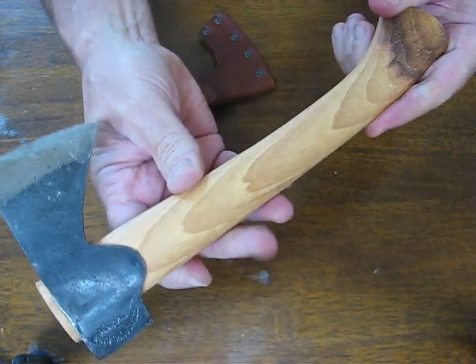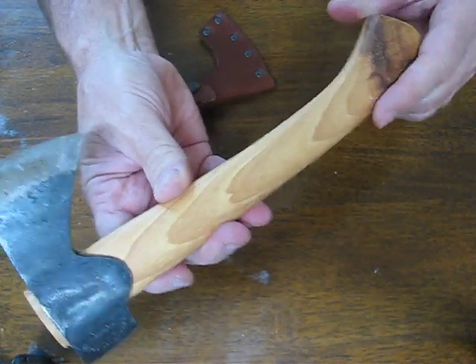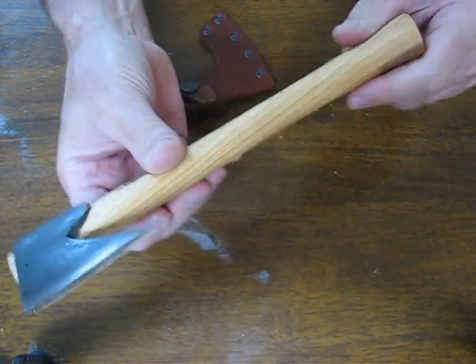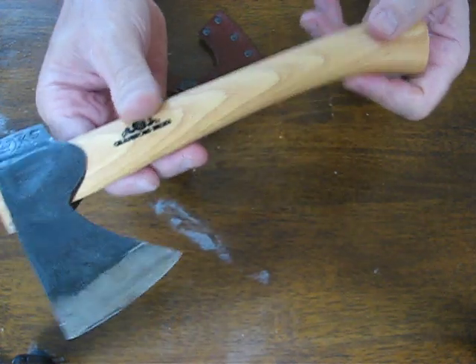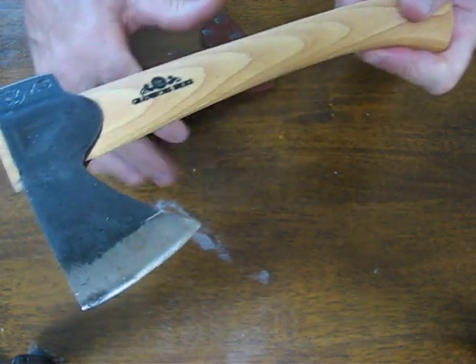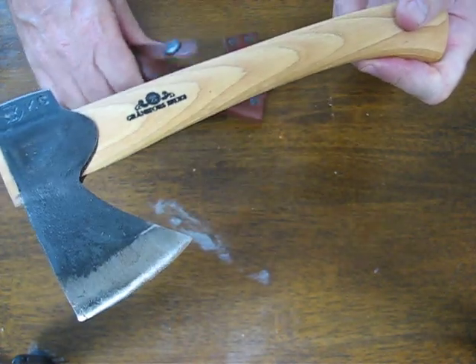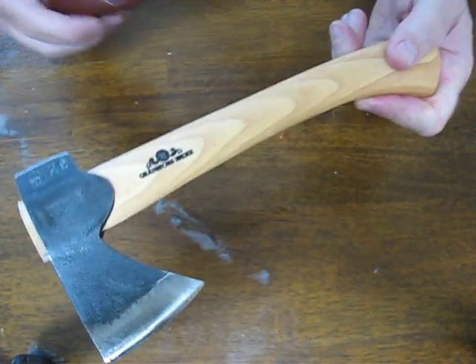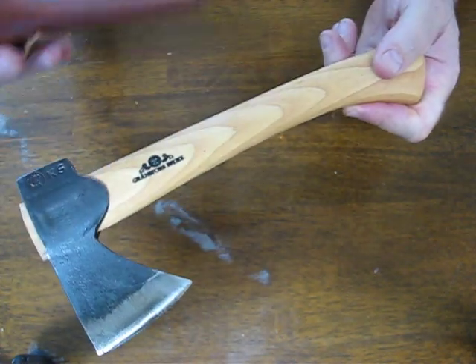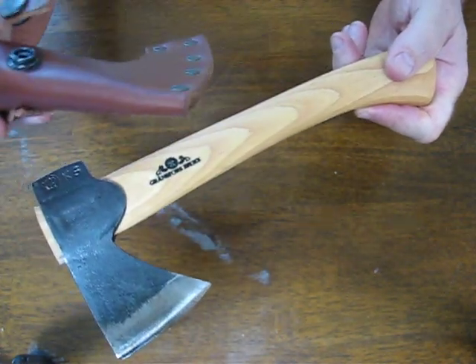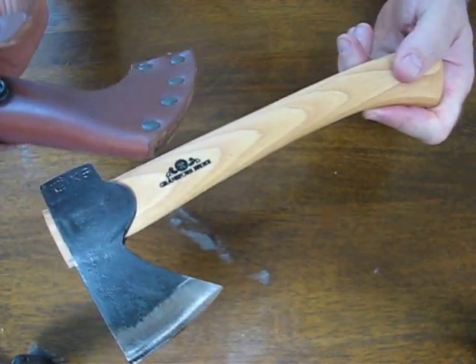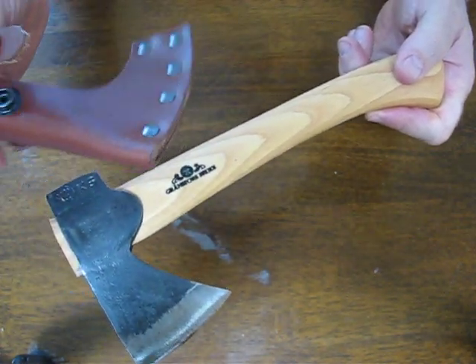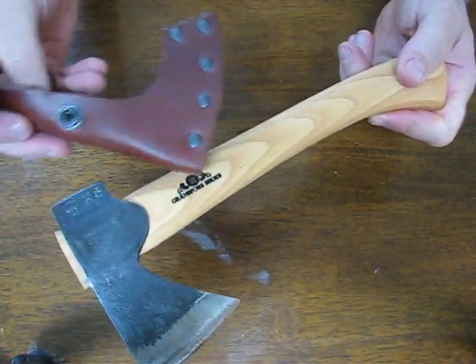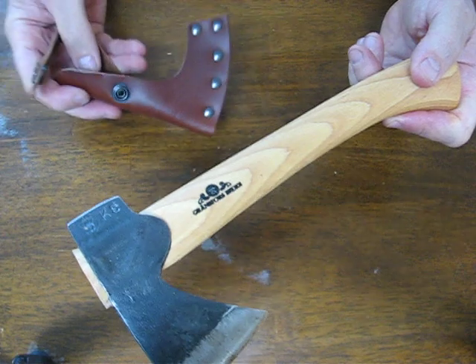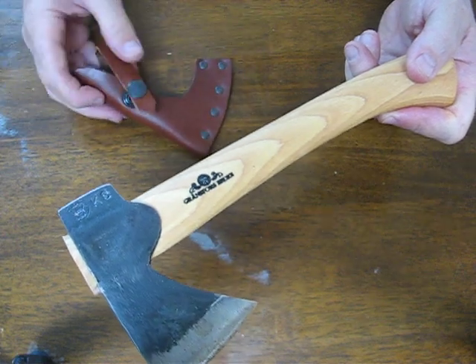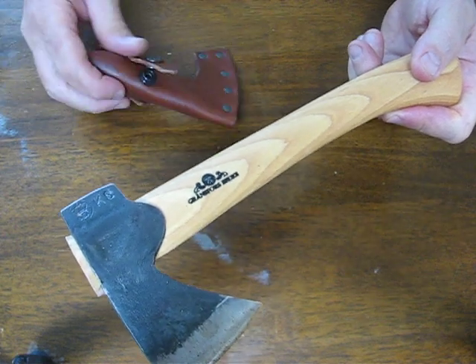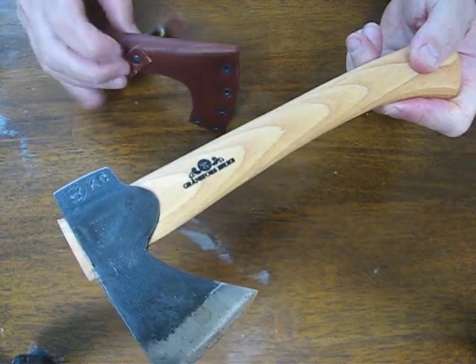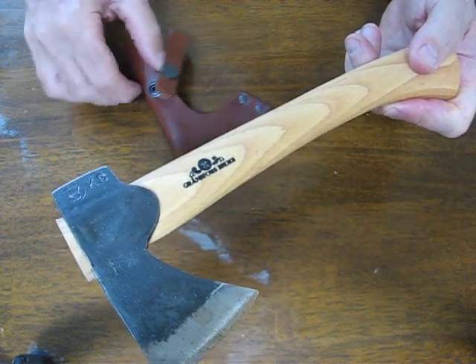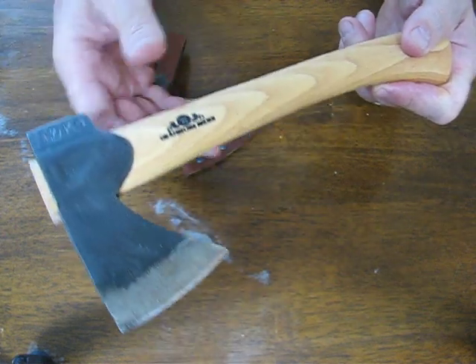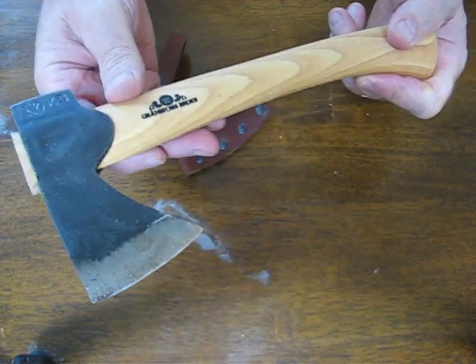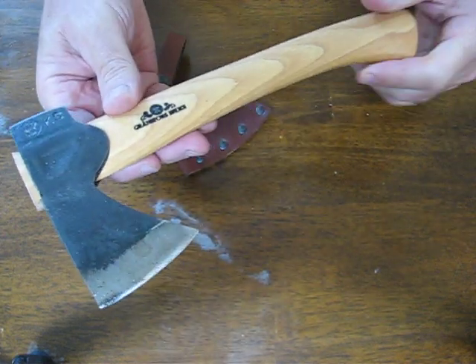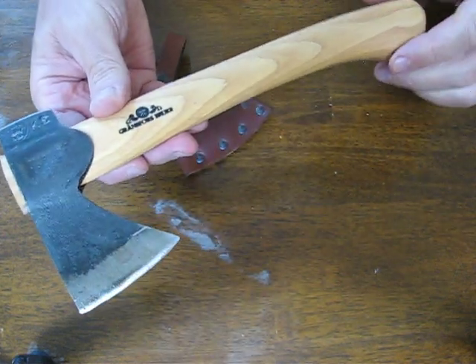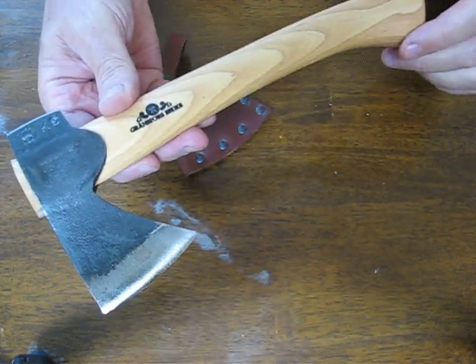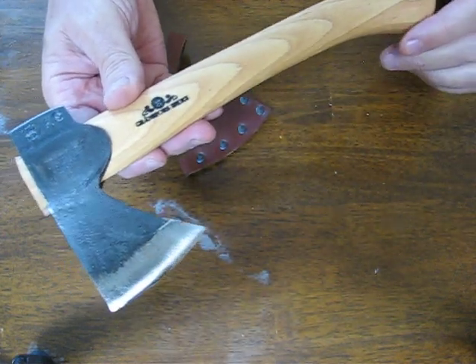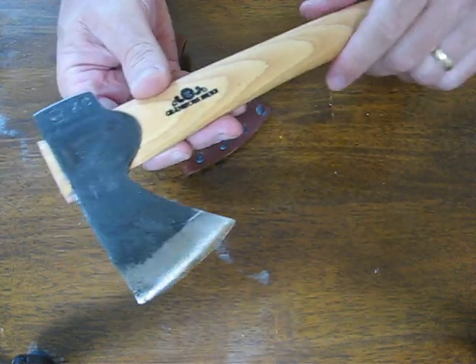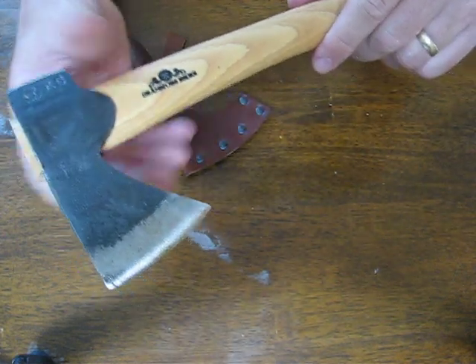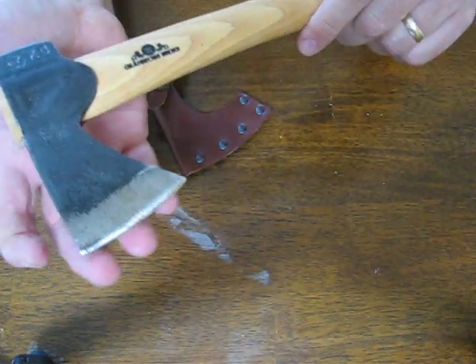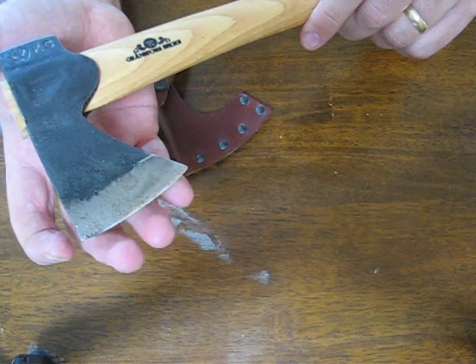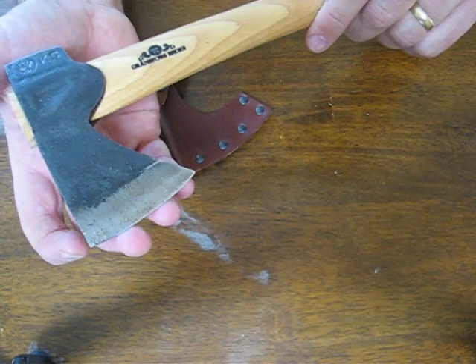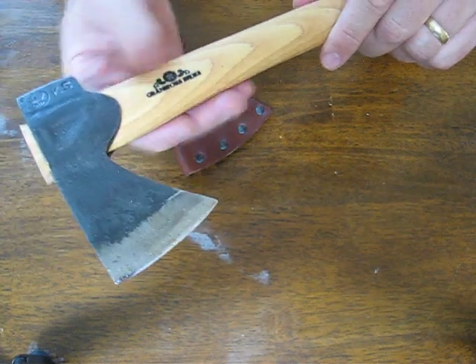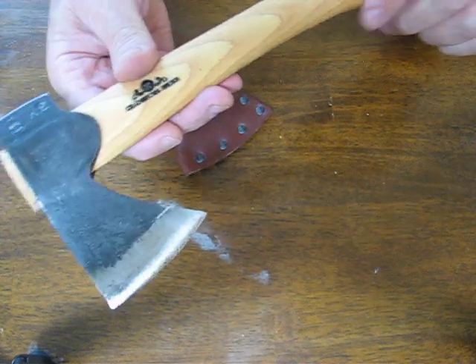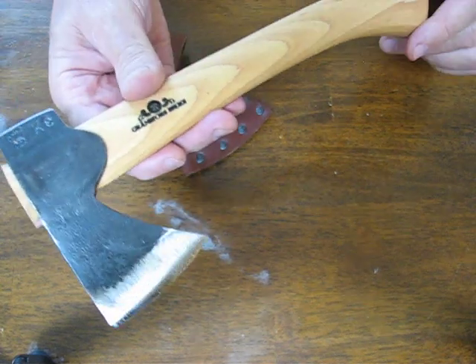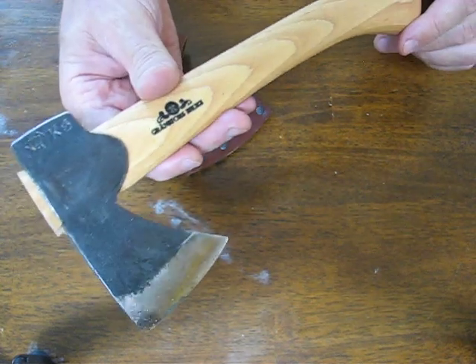It comes with a grain leather sheath for storage. It also includes a 36 page axe book, and it has a 20 year guarantee.